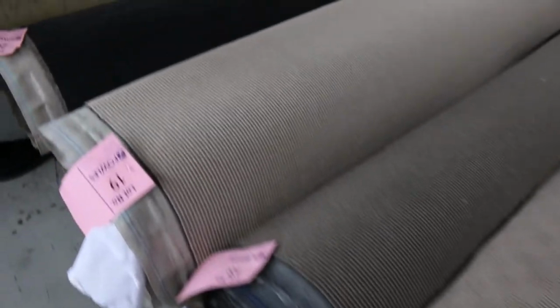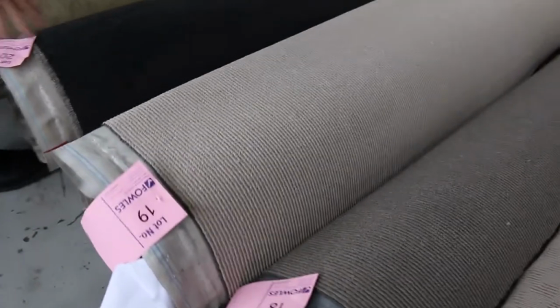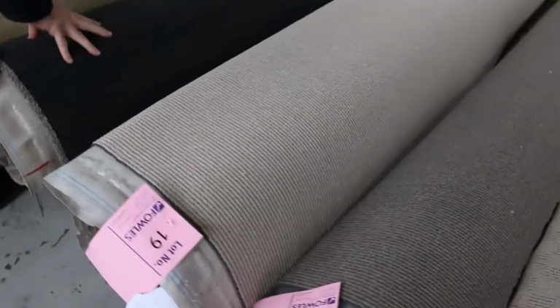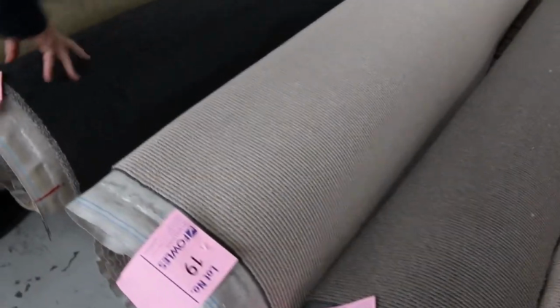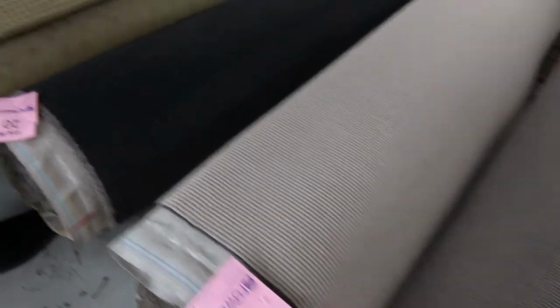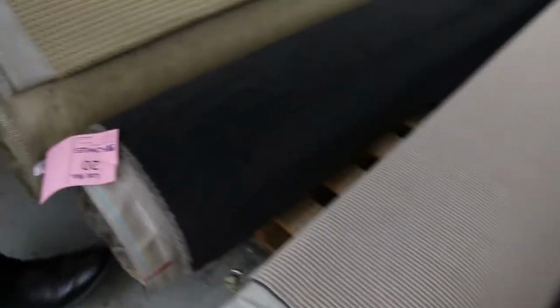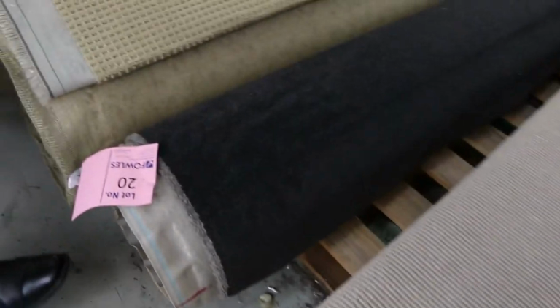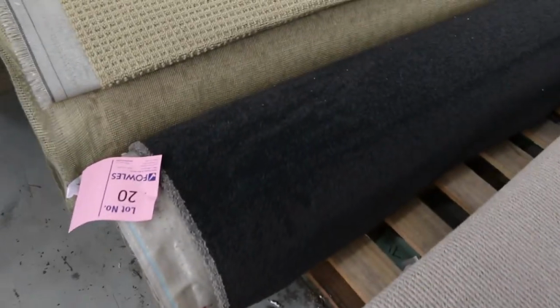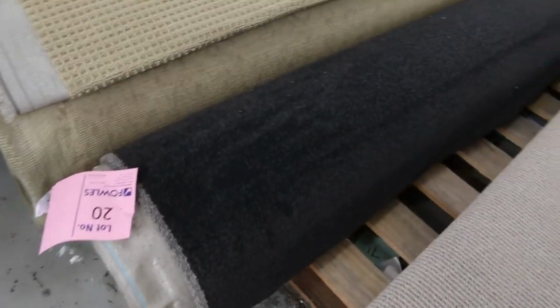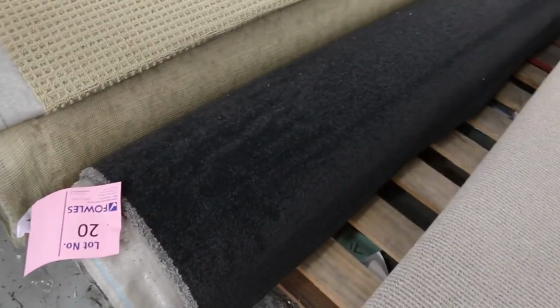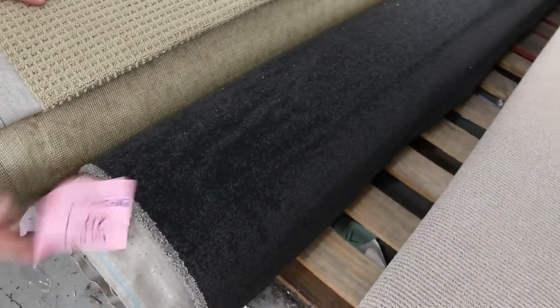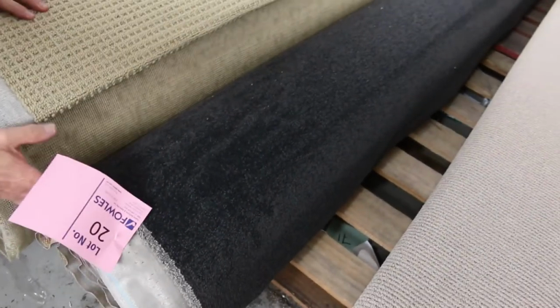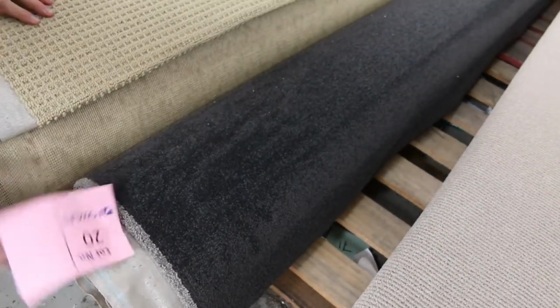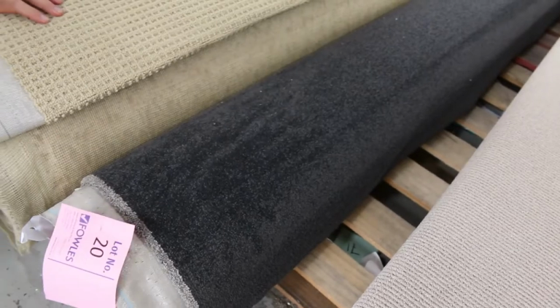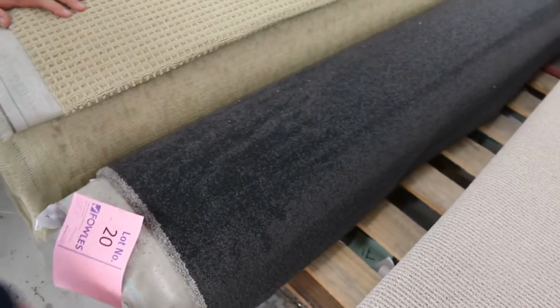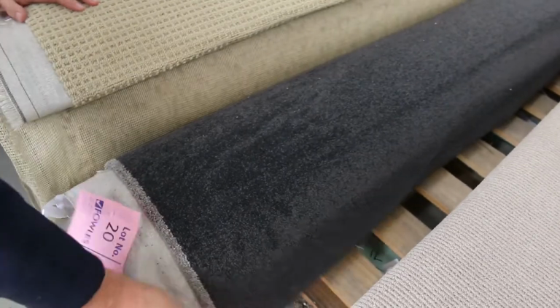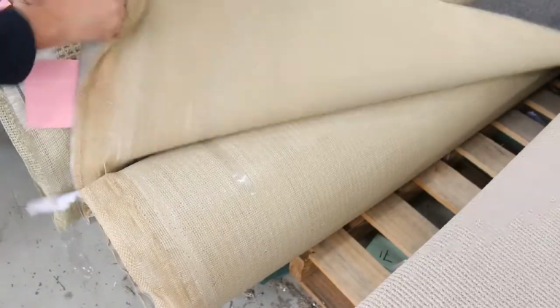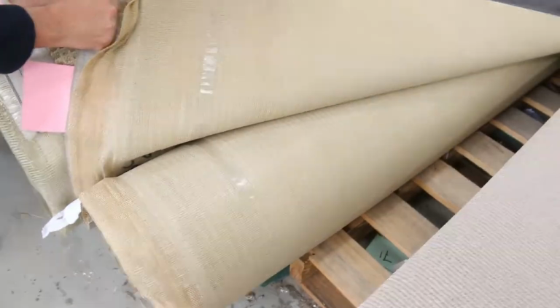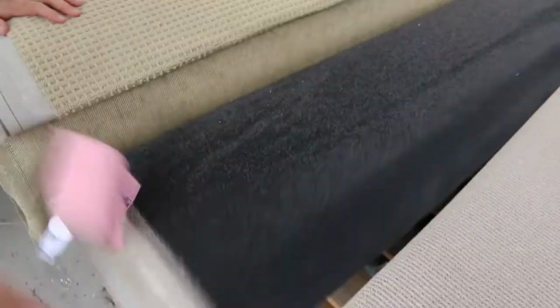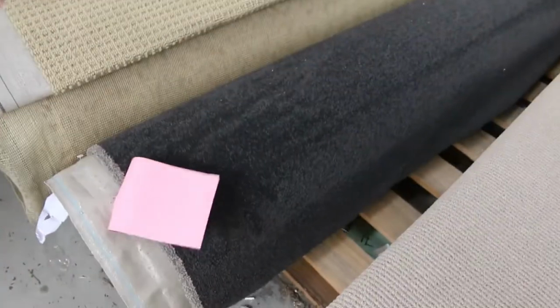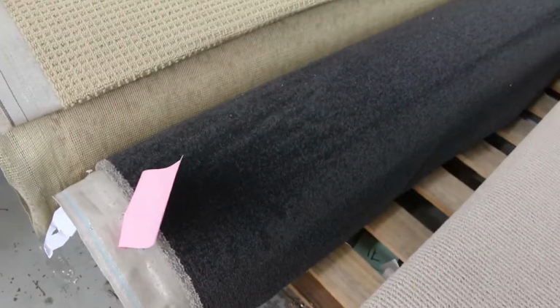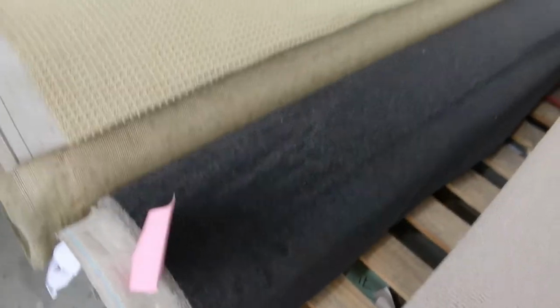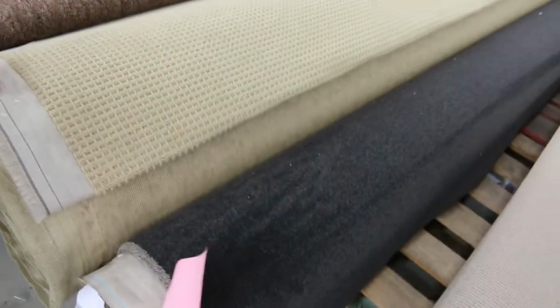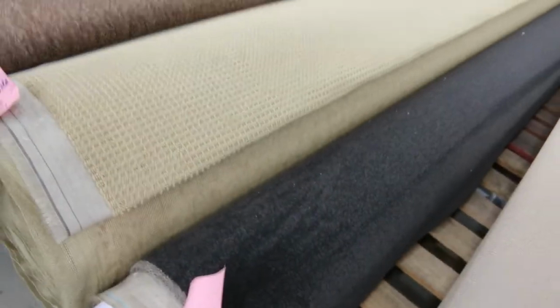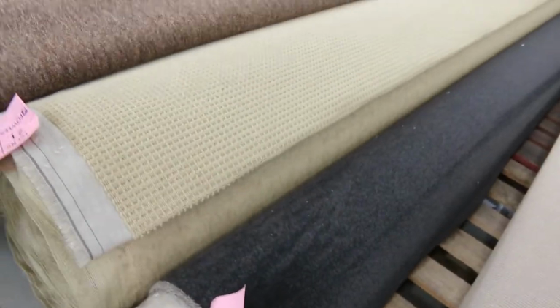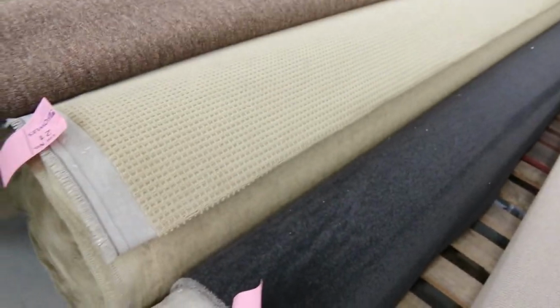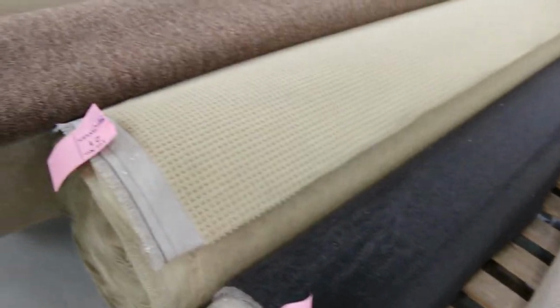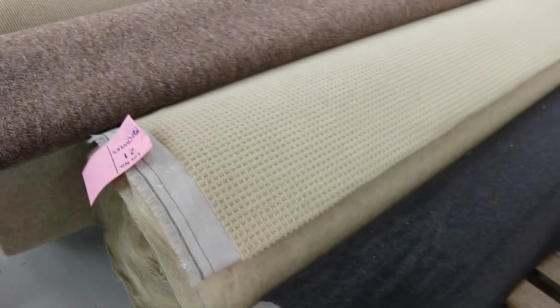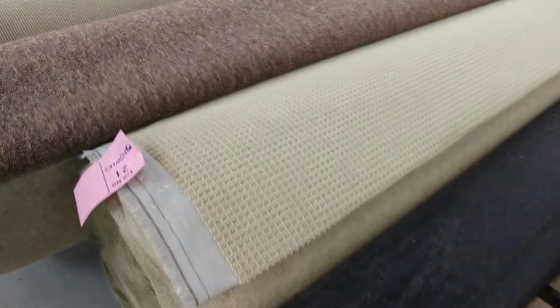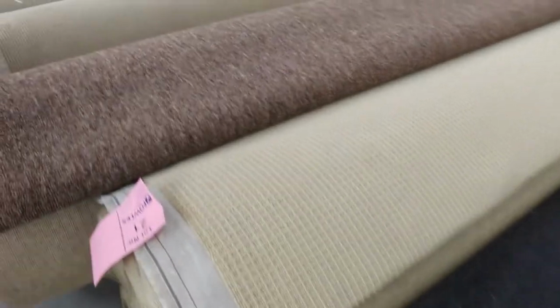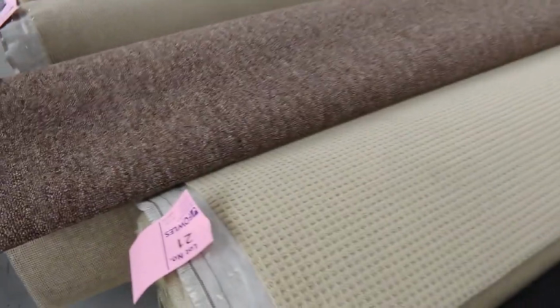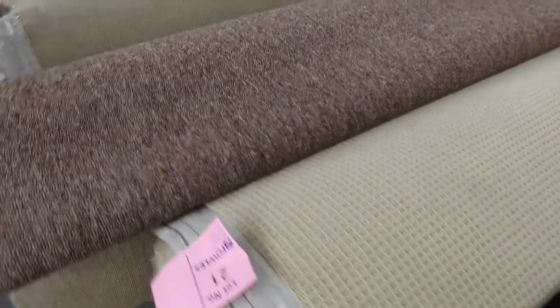Moving through, we've got some nice charcoal ones — lot number 20 is a good looking carpet. That charcoal colour is always really popular and it'll probably make around about $25 to $30 a metre or so.